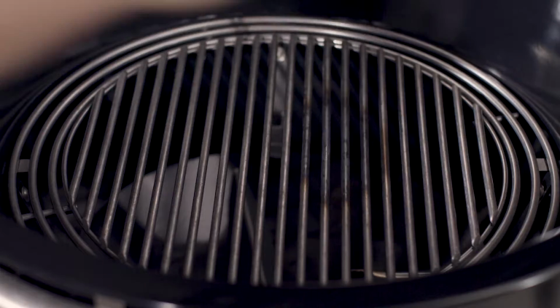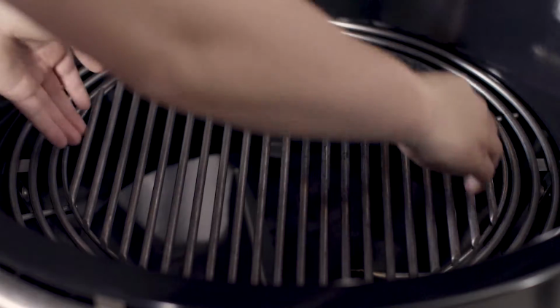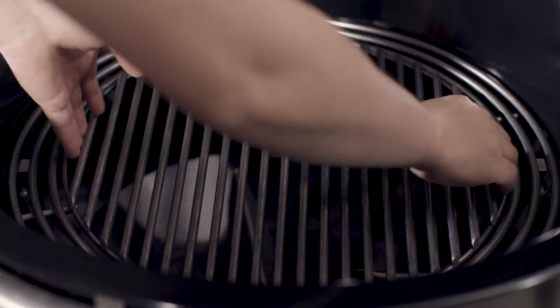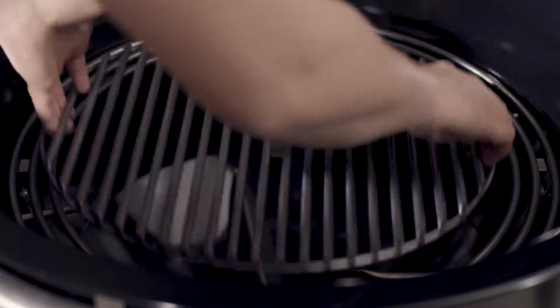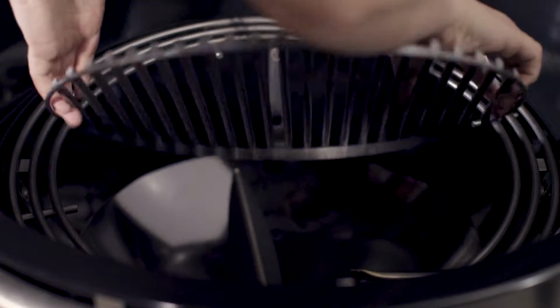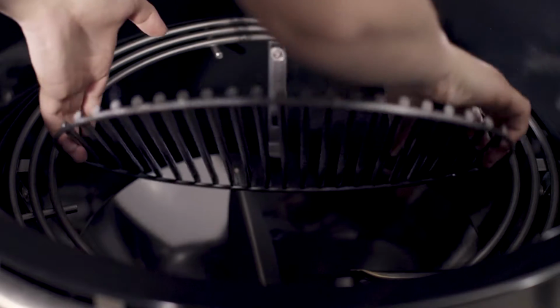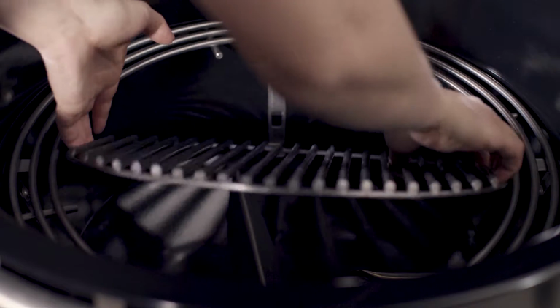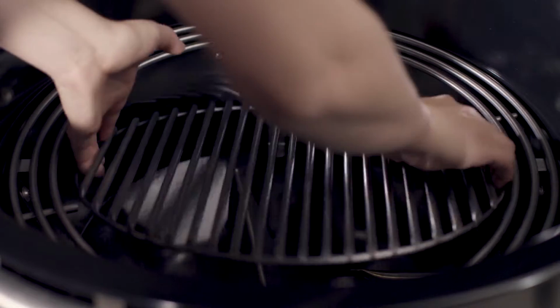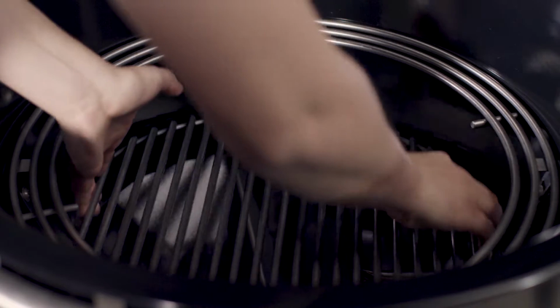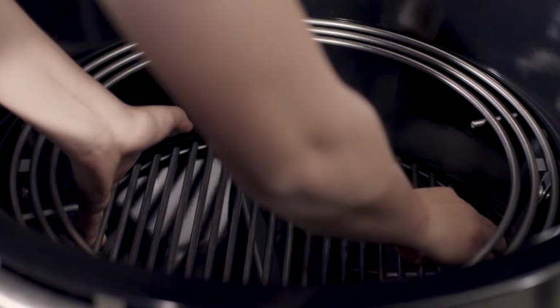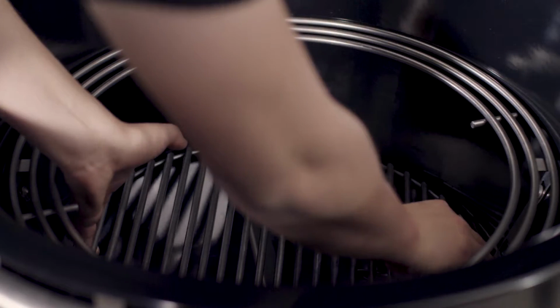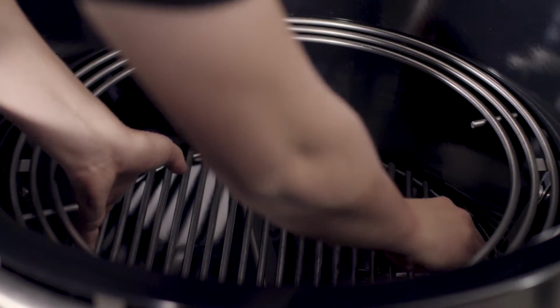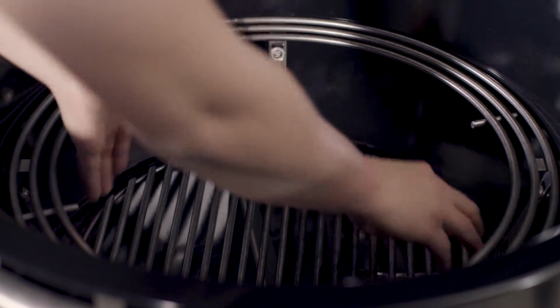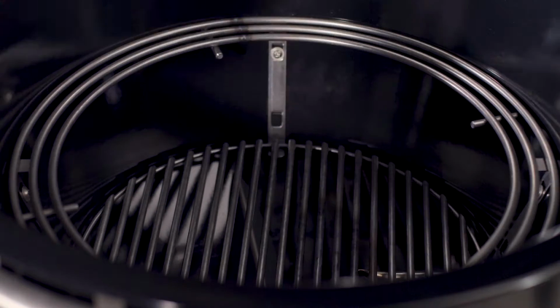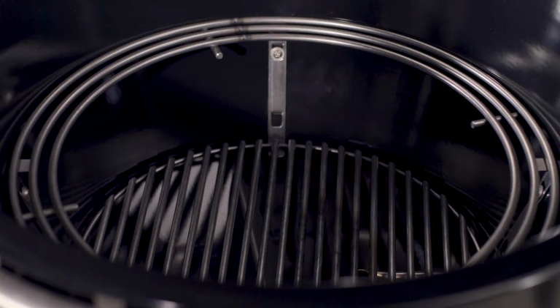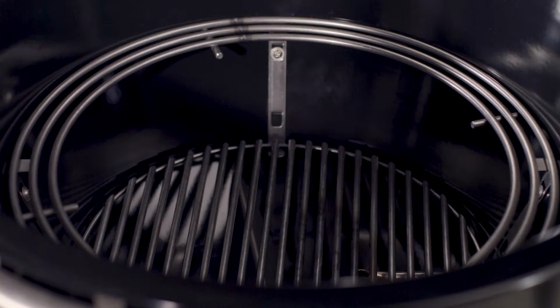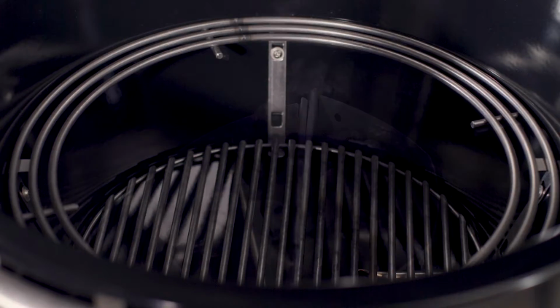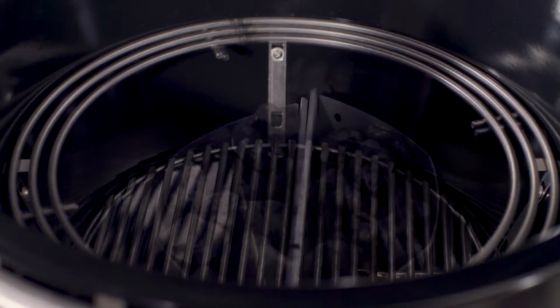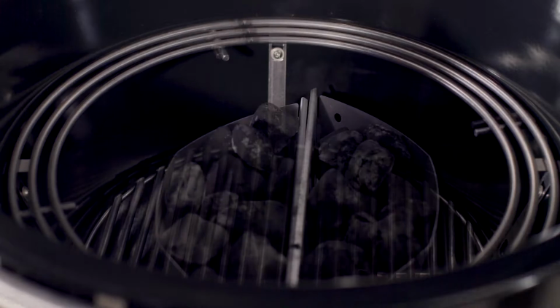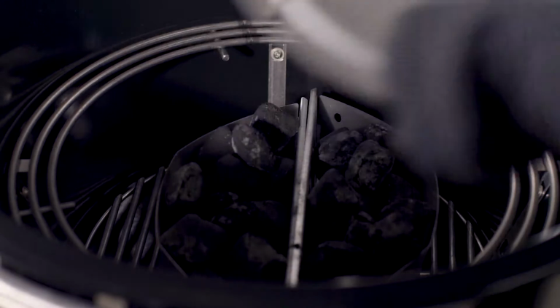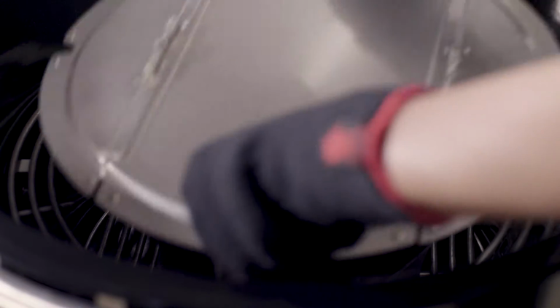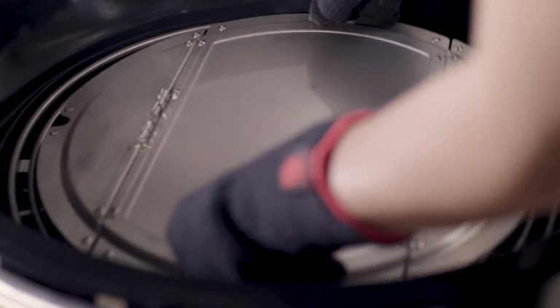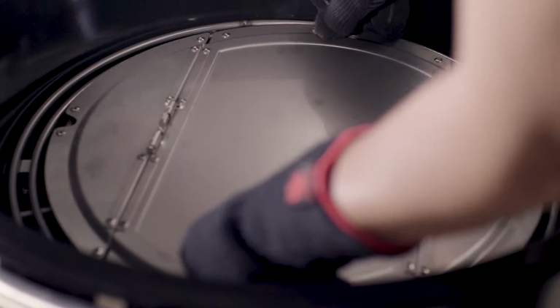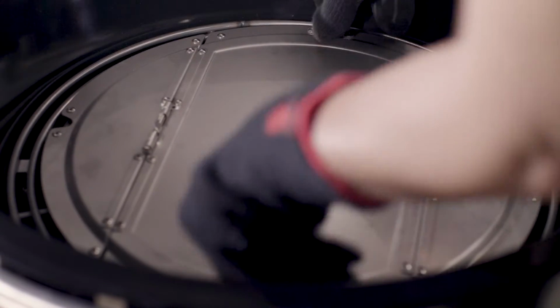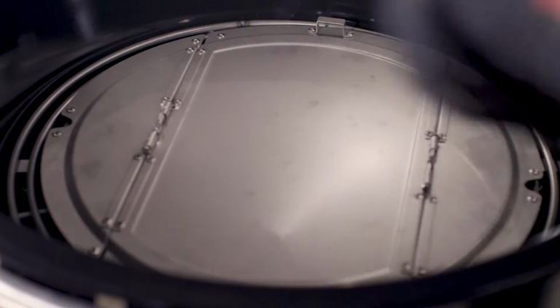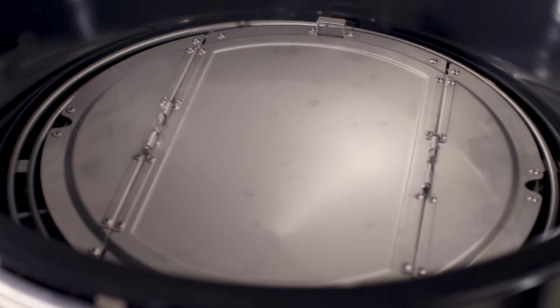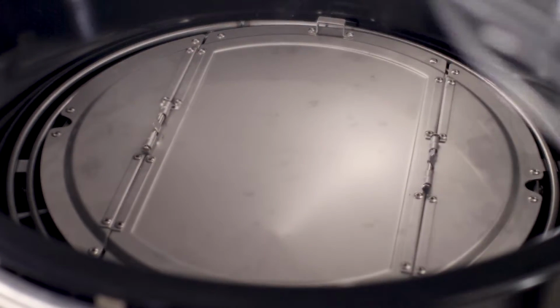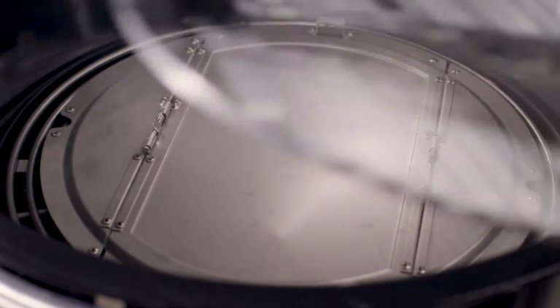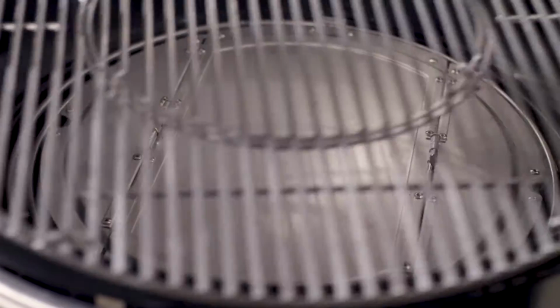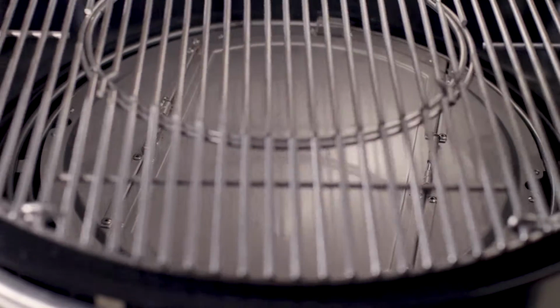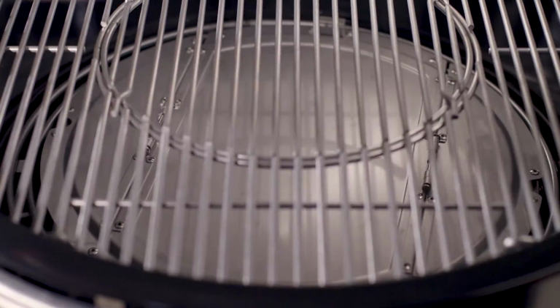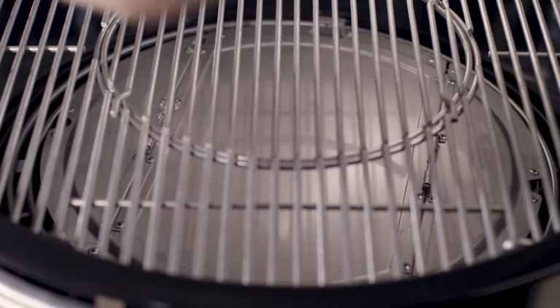Start by placing the charcoal grate in the lower position. Once the charcoal has ignited, insert the stainless steel hinged diffuser plate and preheat the 24 inch stainless steel cooking grate.